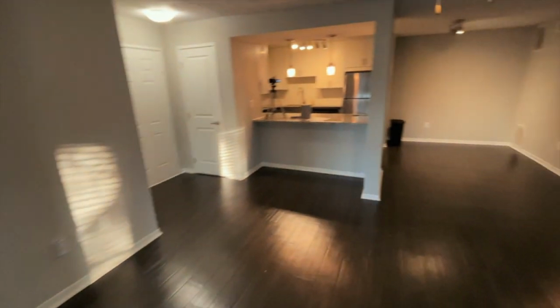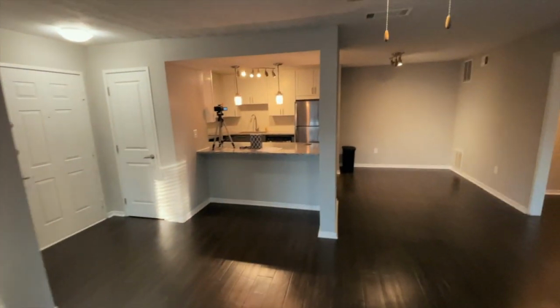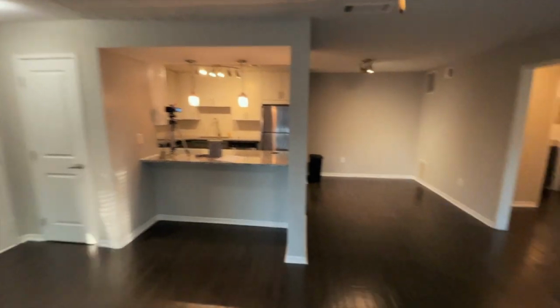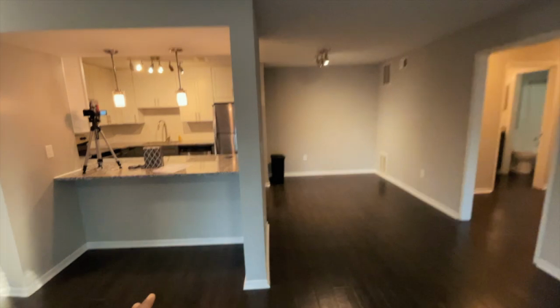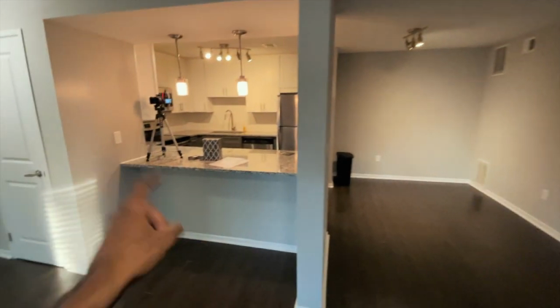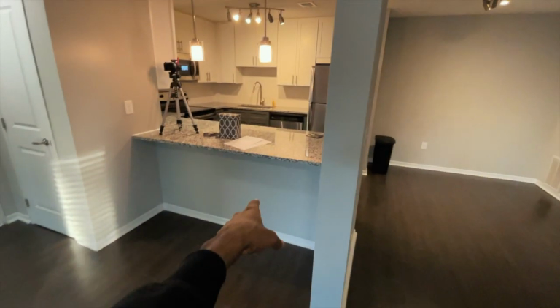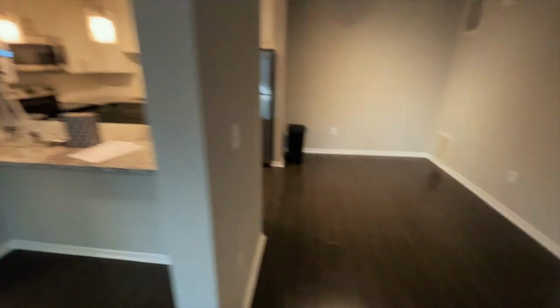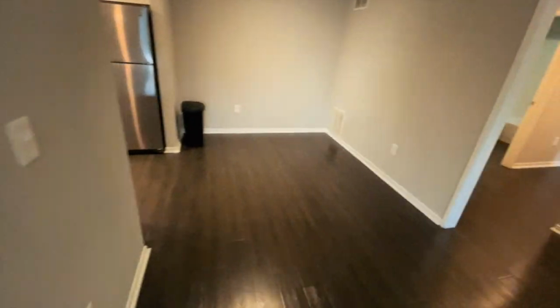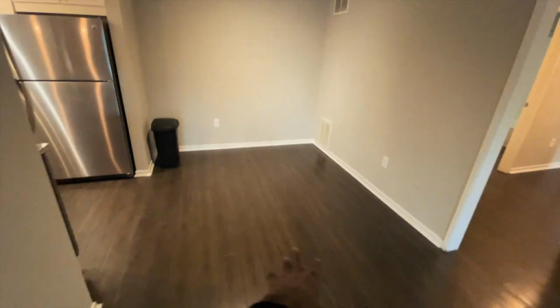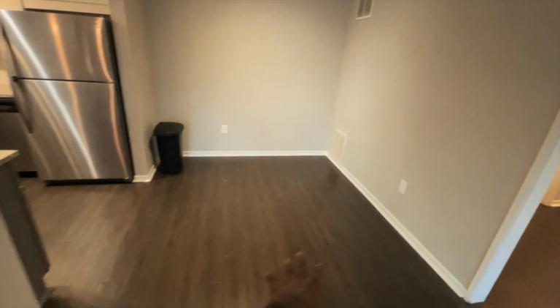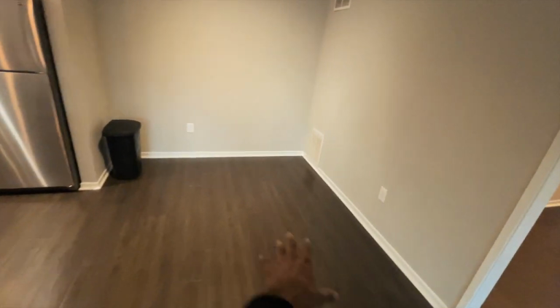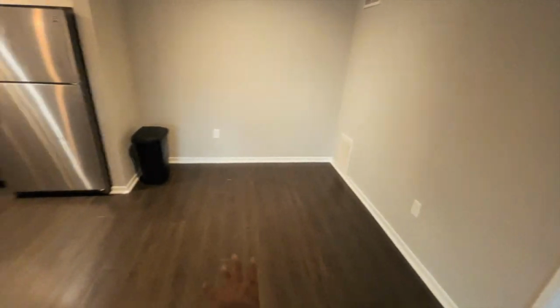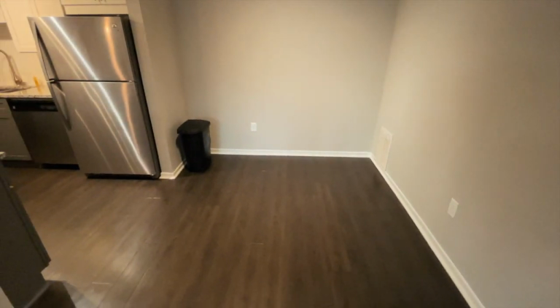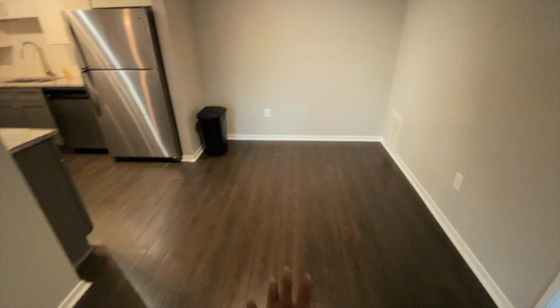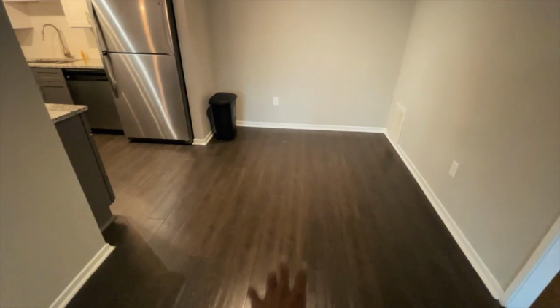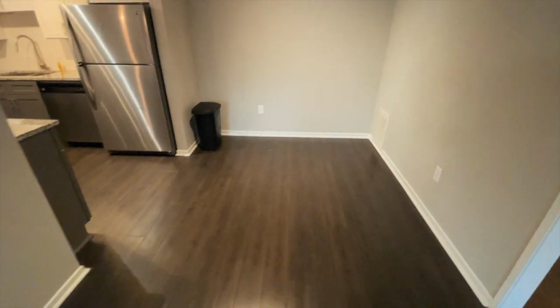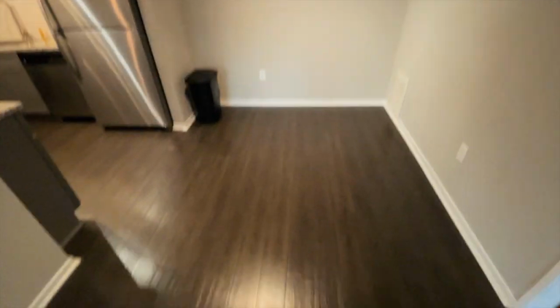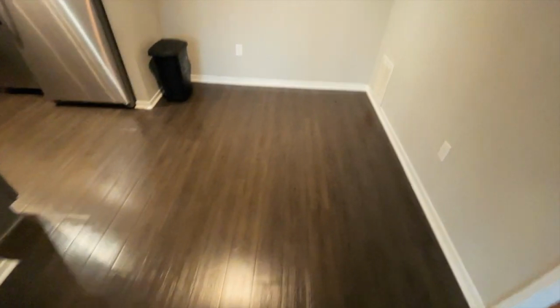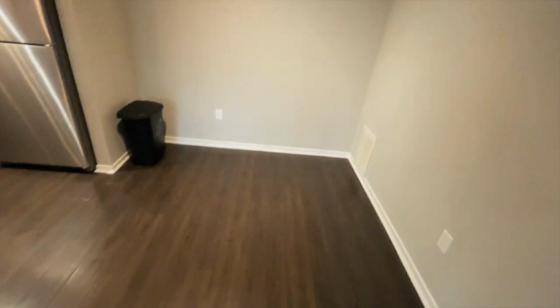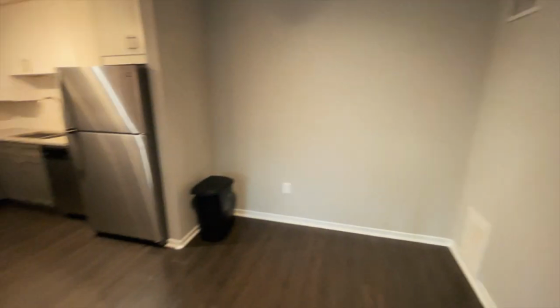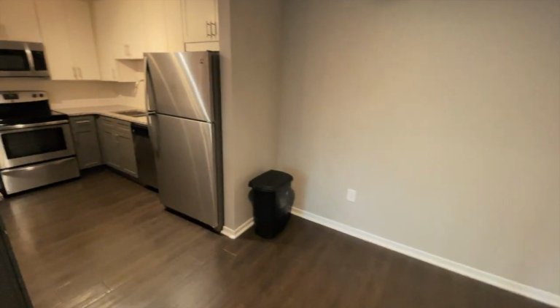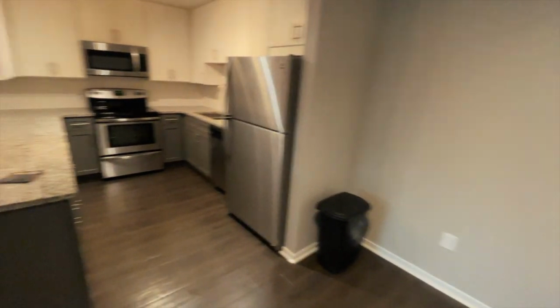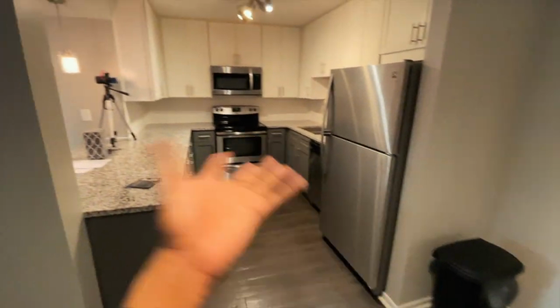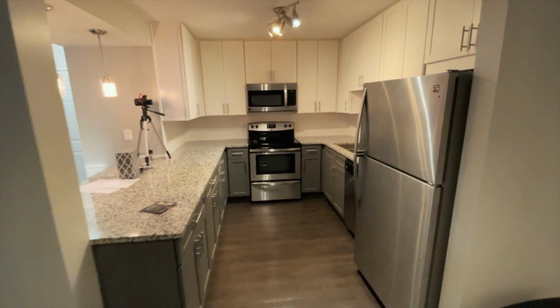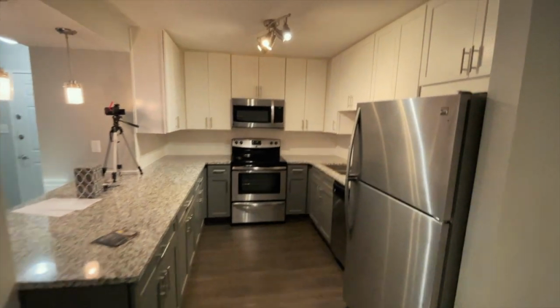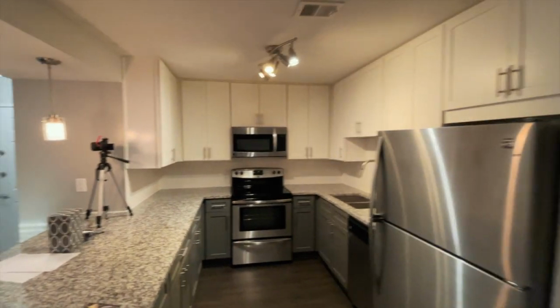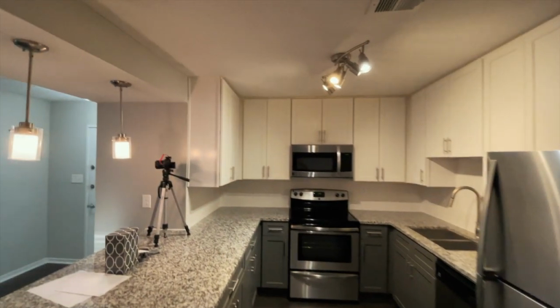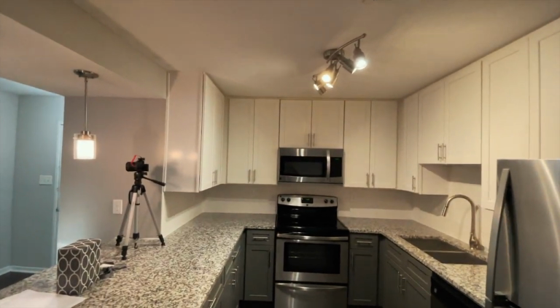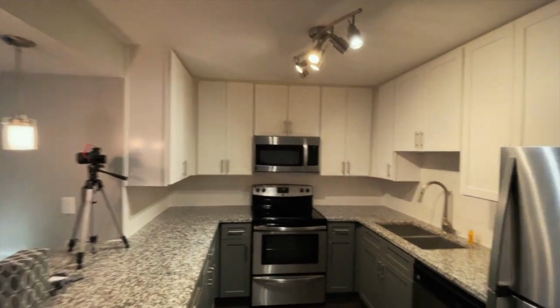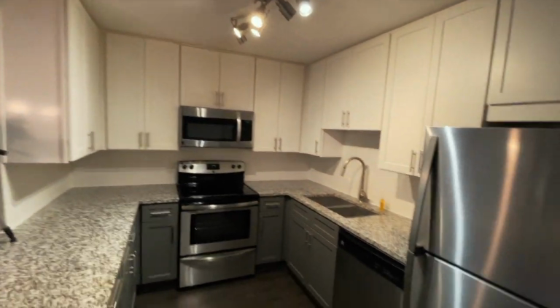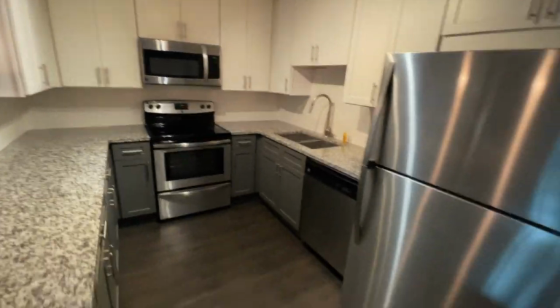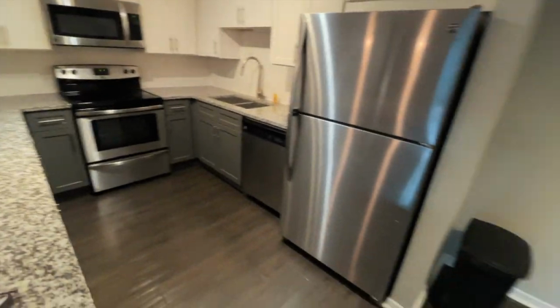Over here is the kitchen bar area. I'm going to put like a little small dining room area right there — just a table and some chairs. And then this is the kitchen, way bigger than where my old one was, as you can see.